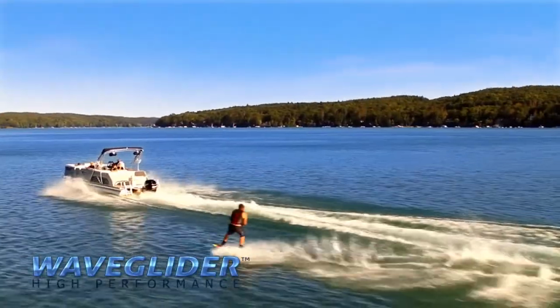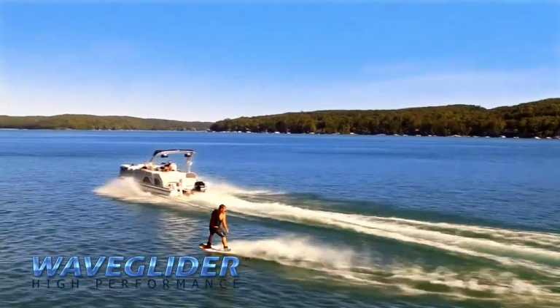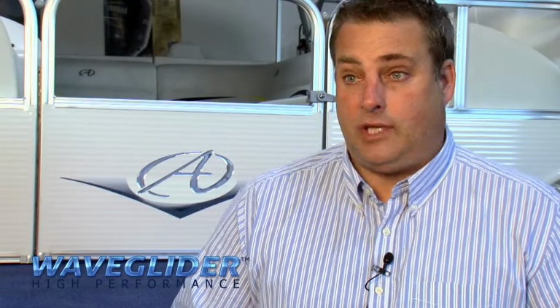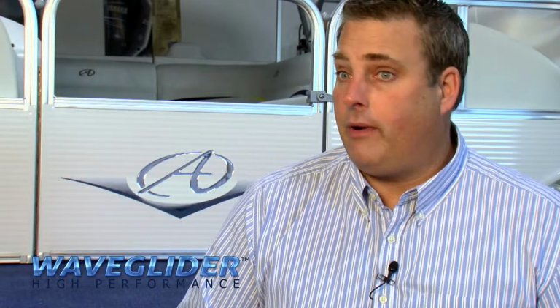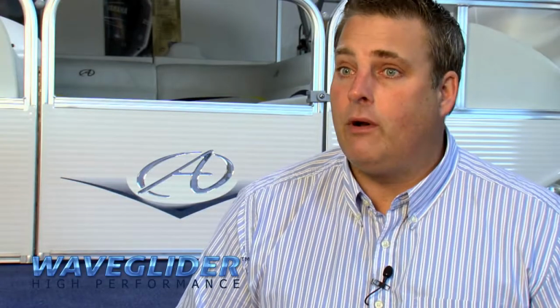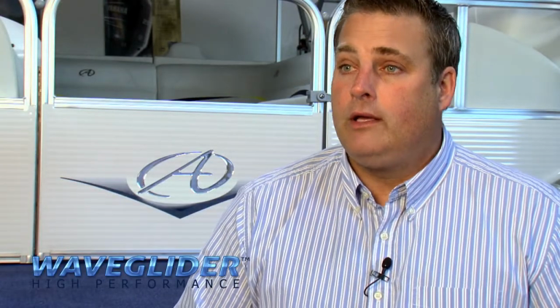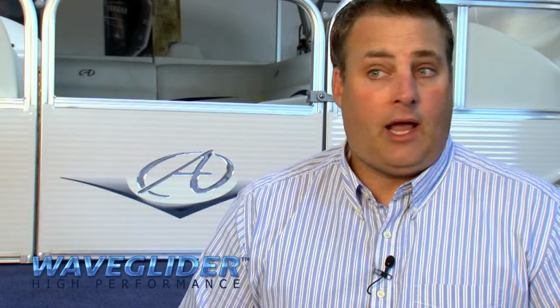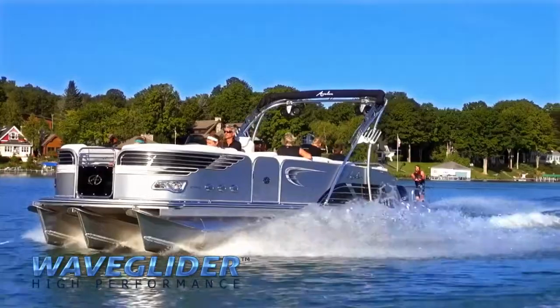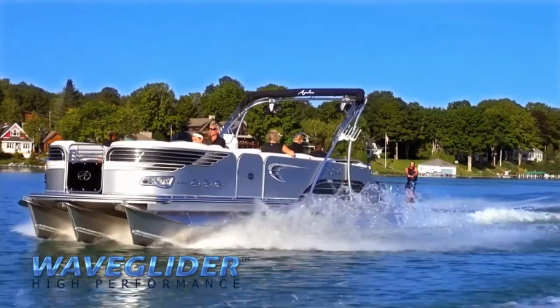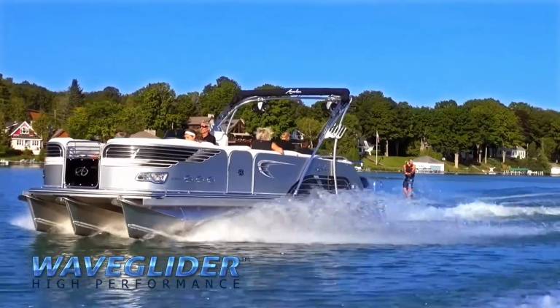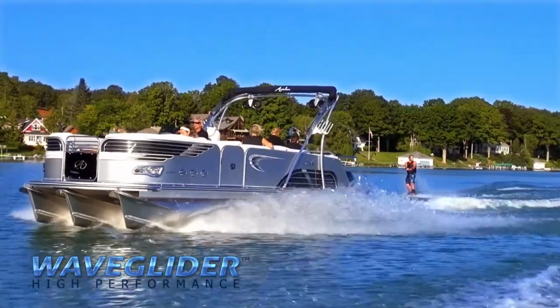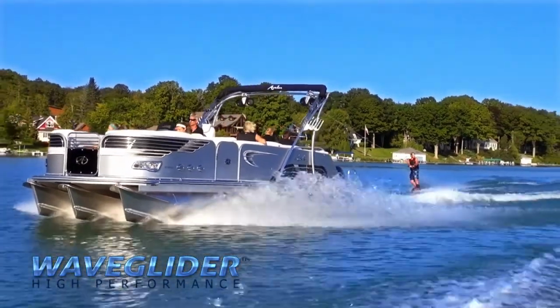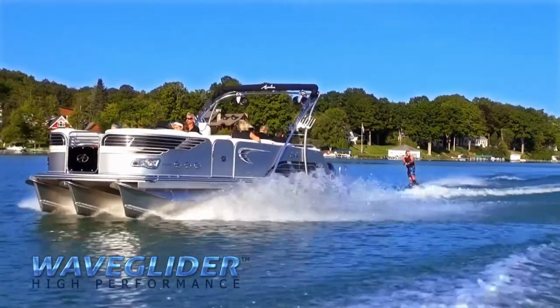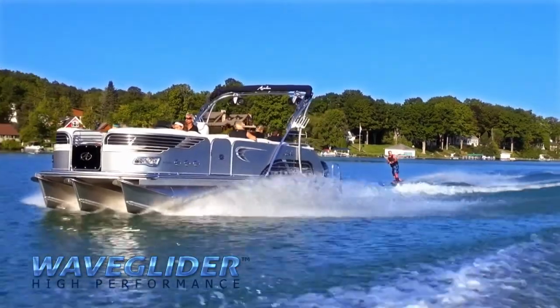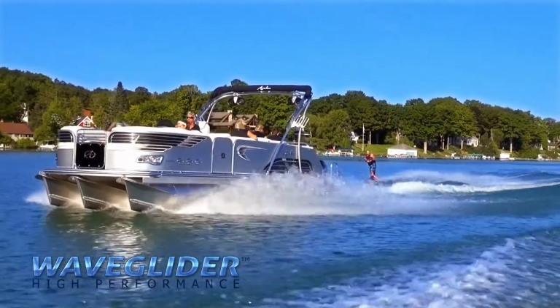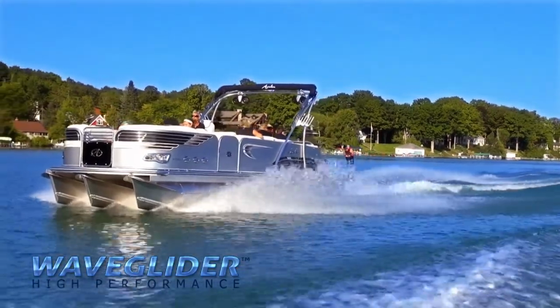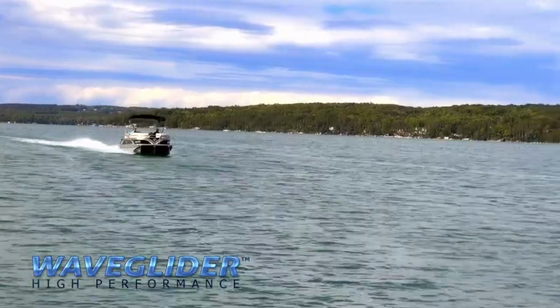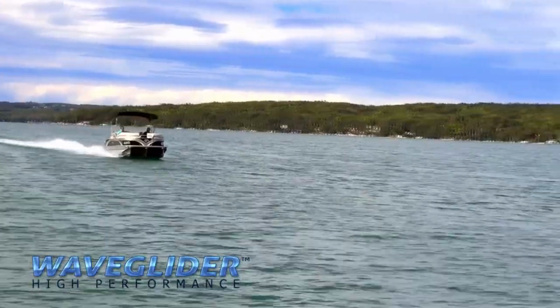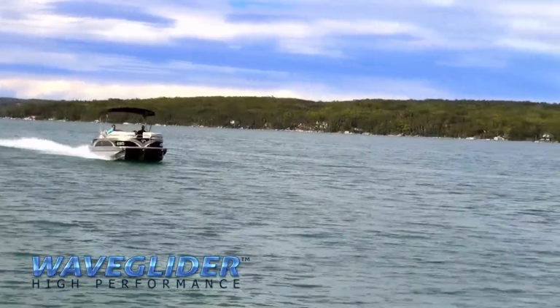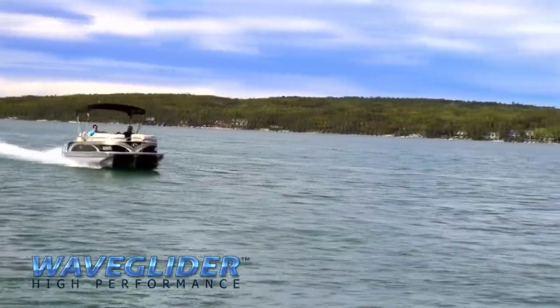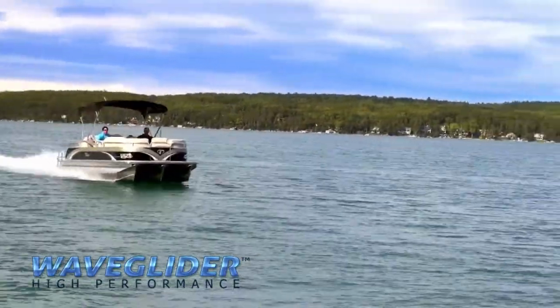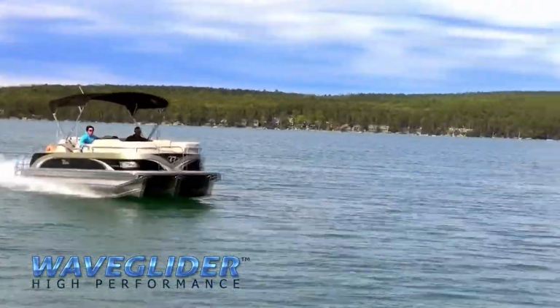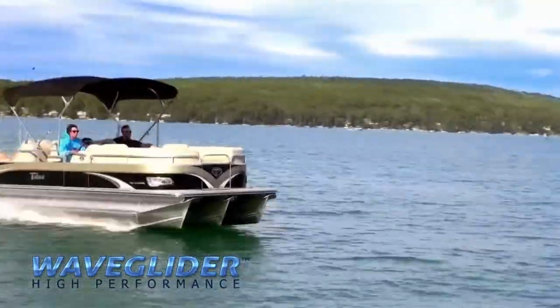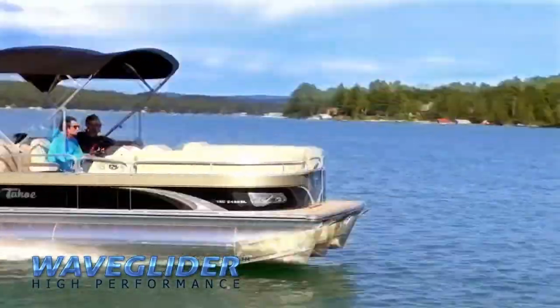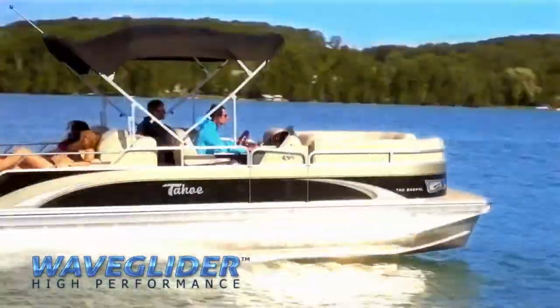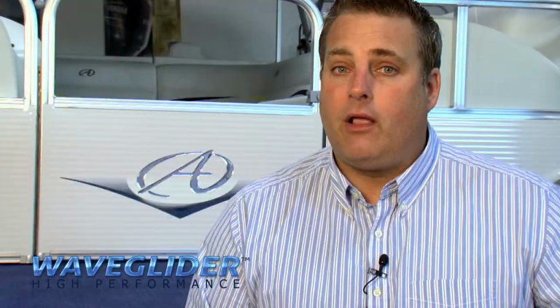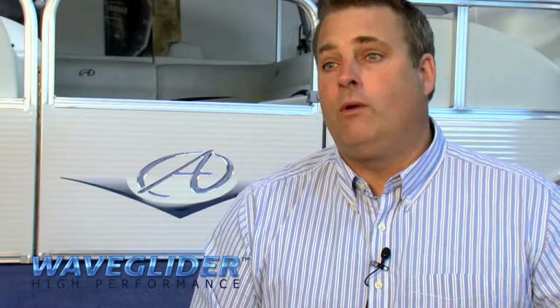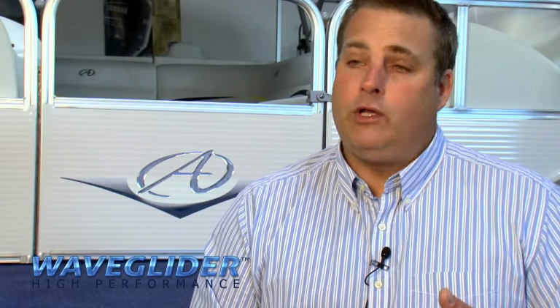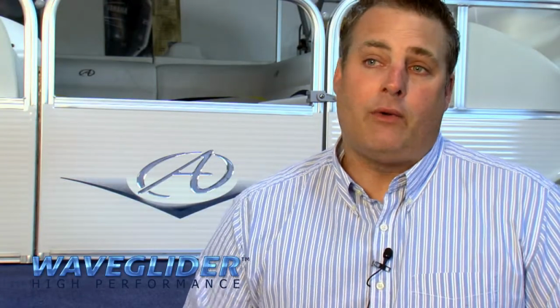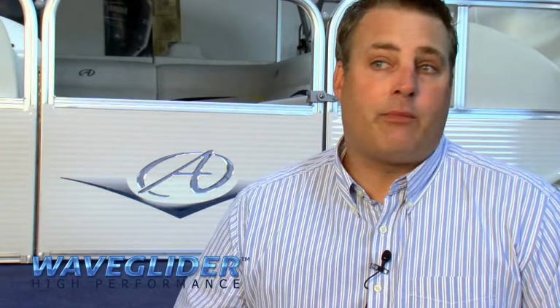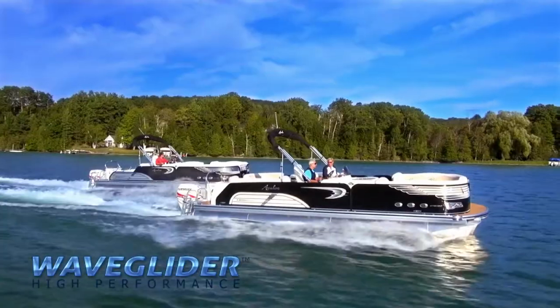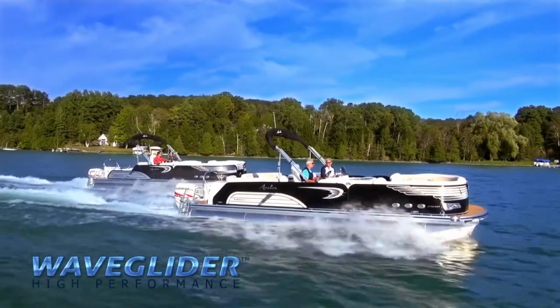Being able to ski with a pontoon boat, yet carry 12 people, makes it so much more useful. And when you factor in the idea that they give you so much more value, it's hard to make that decision to buy a fiberglass boat when you can buy one of these high-performance pontoon boats.